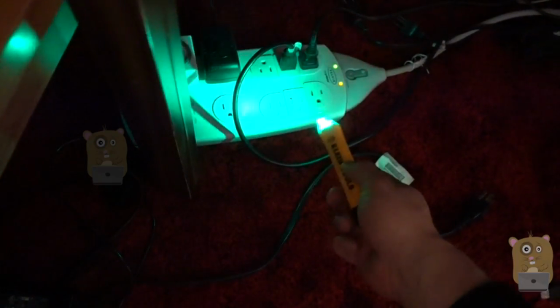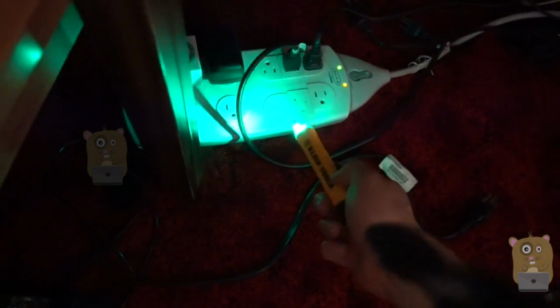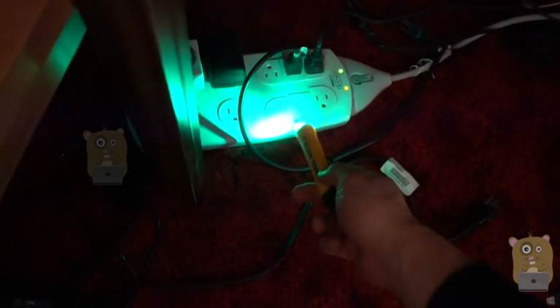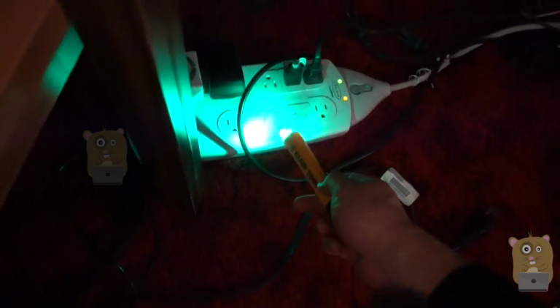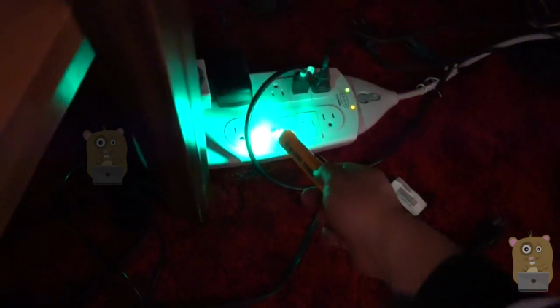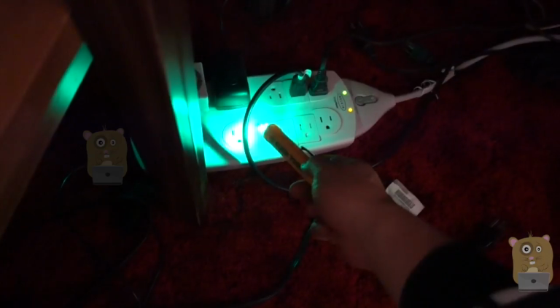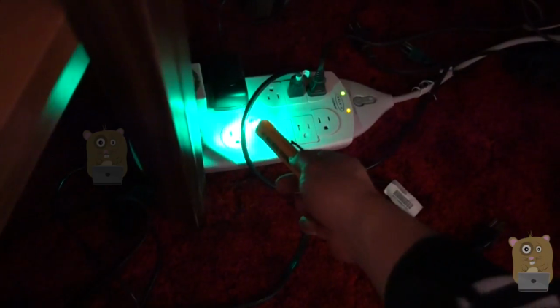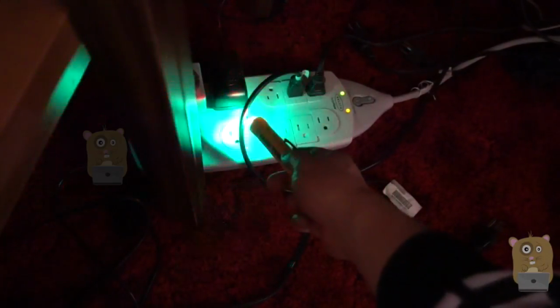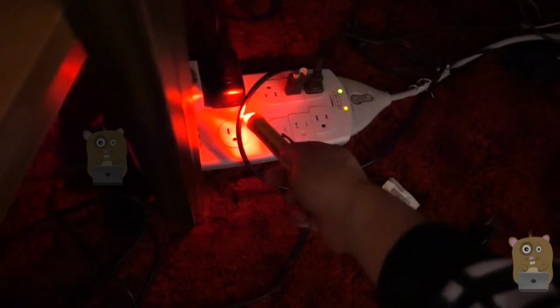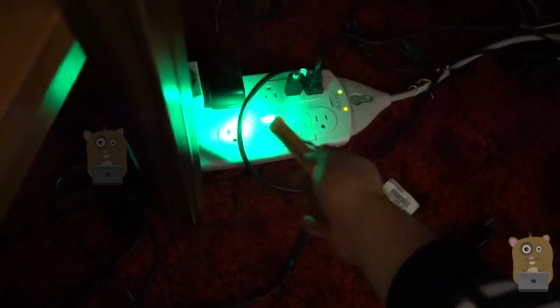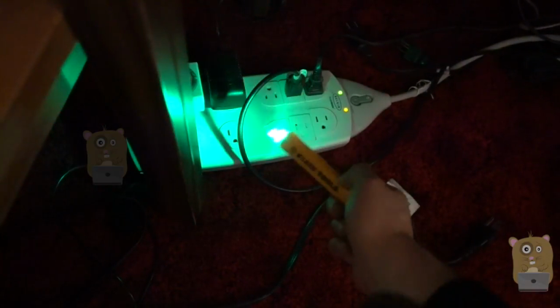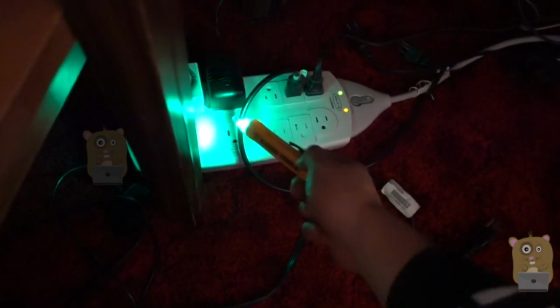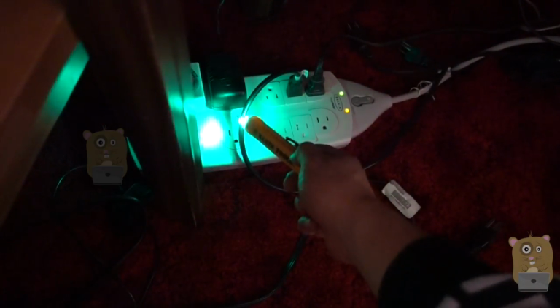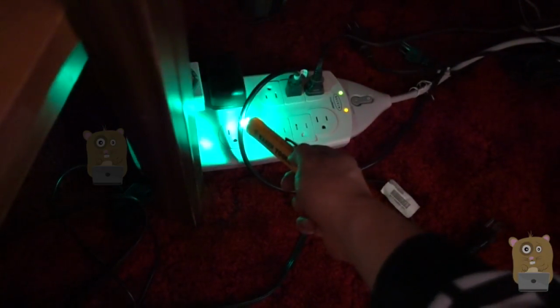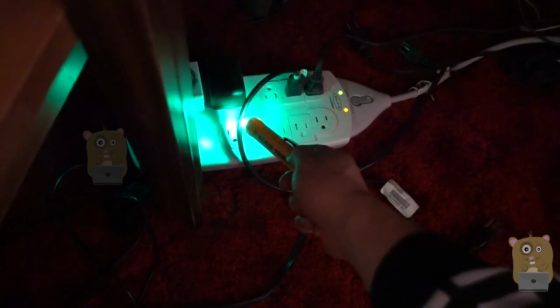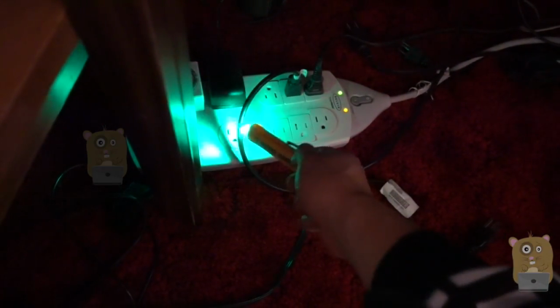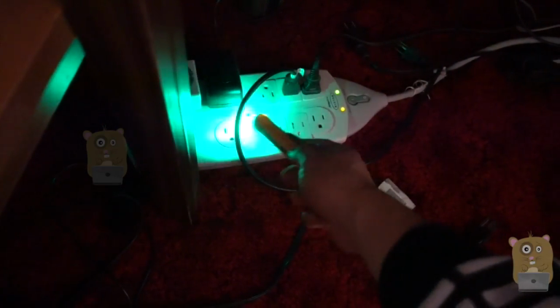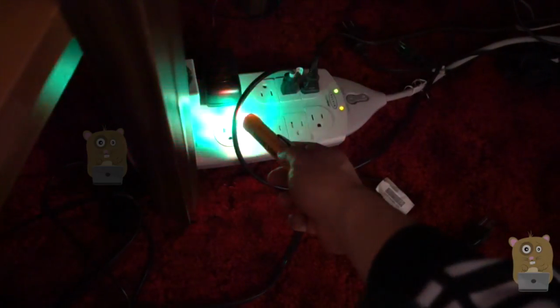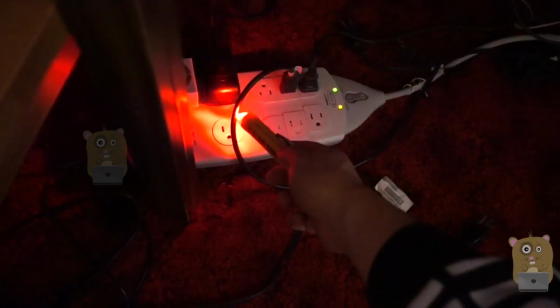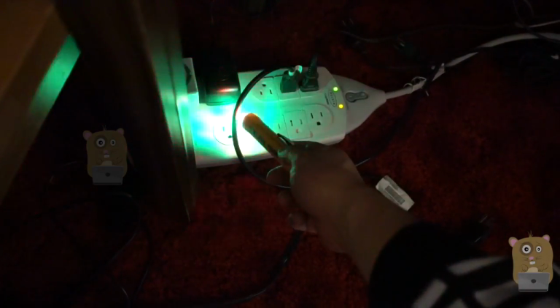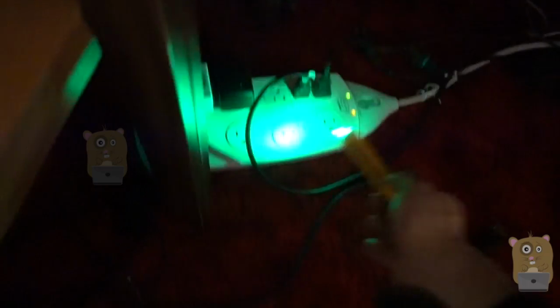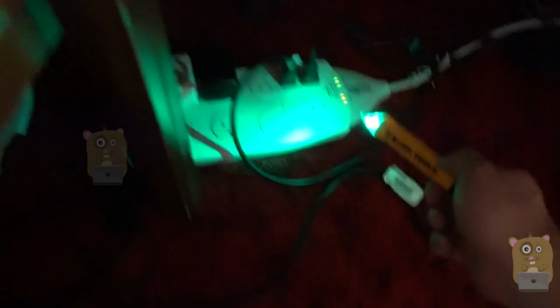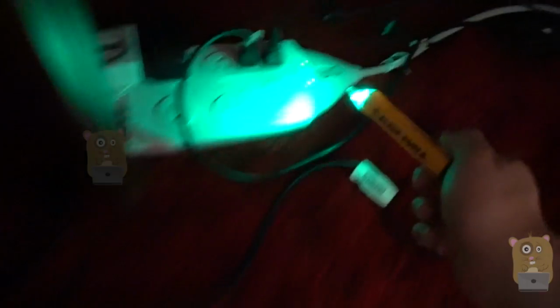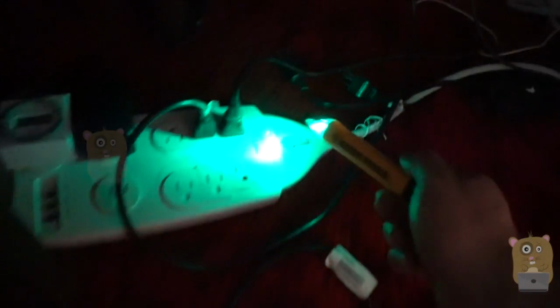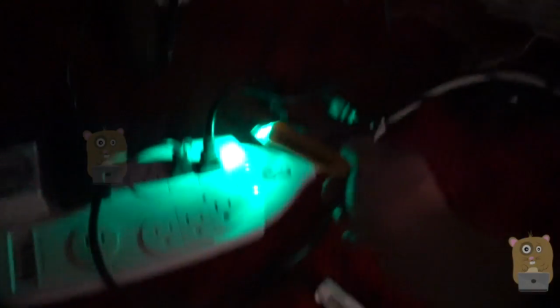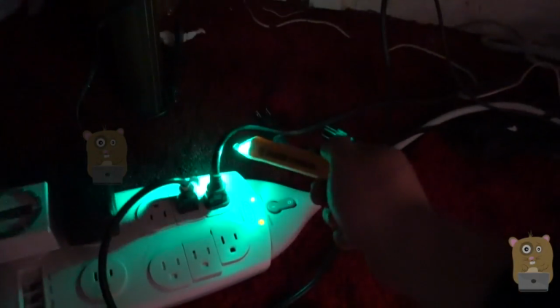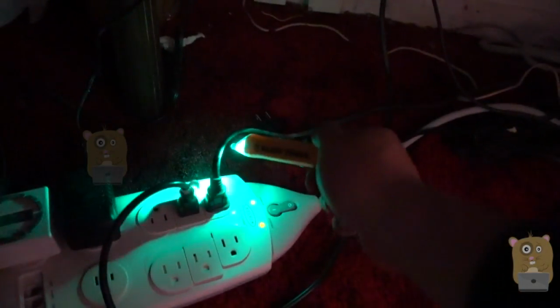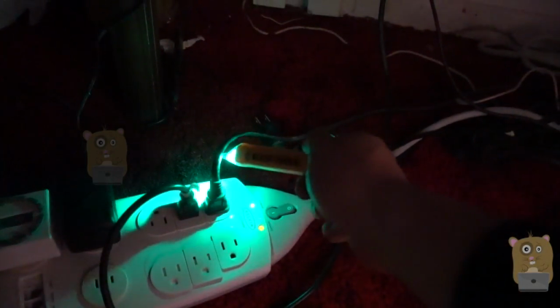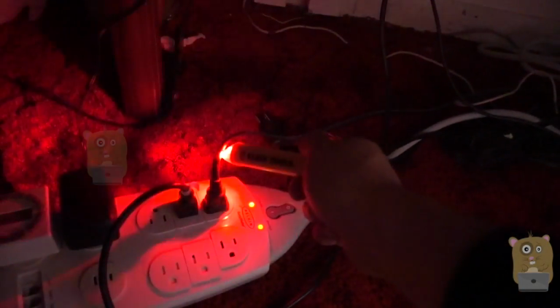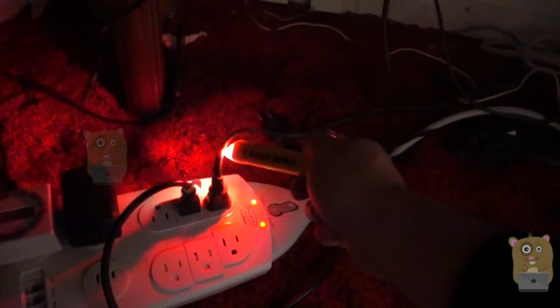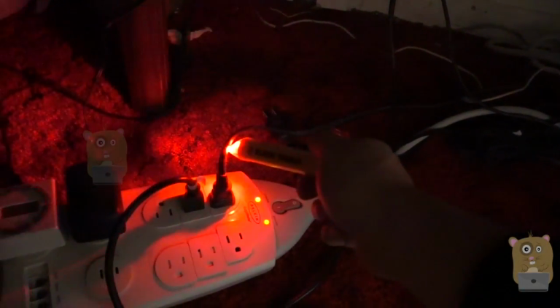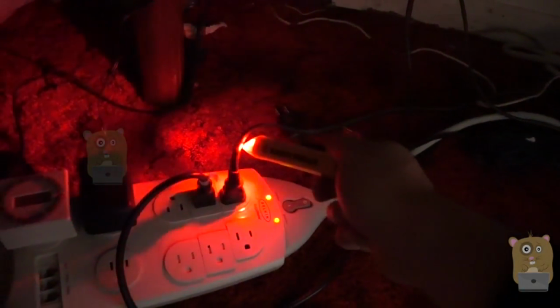Here's the one I got from Klein Tools. See, when I touch the wire — that's when it goes off. This allows me to better gauge exactly which wire is hot.